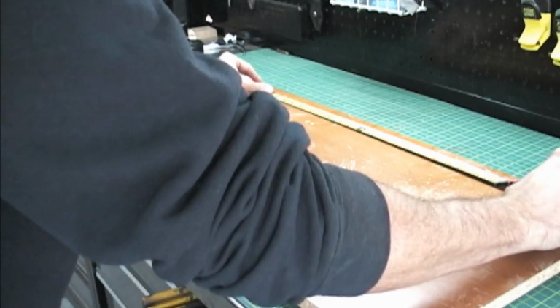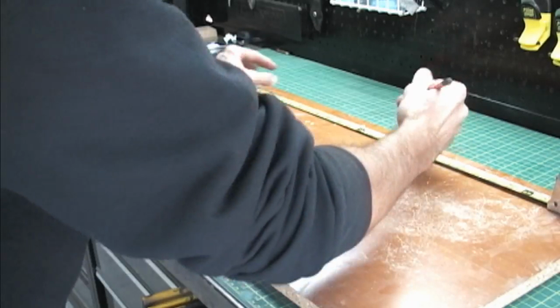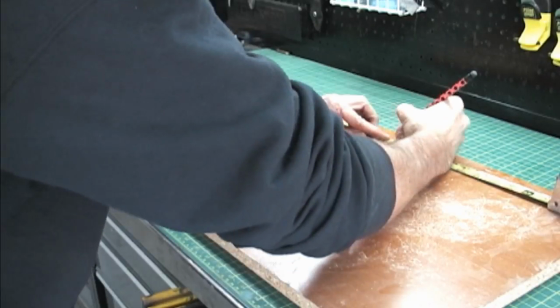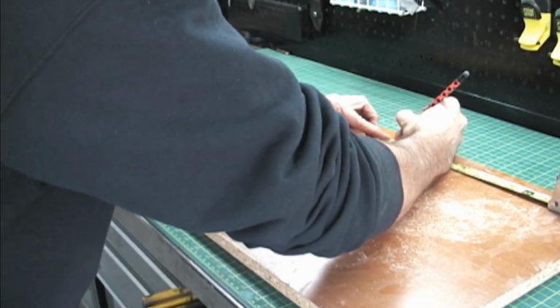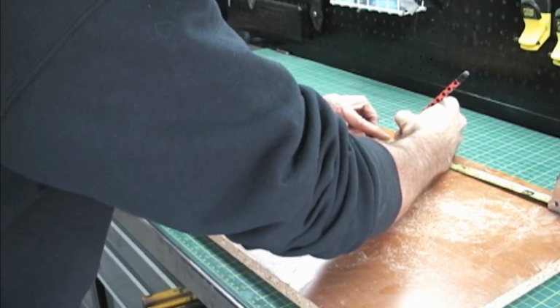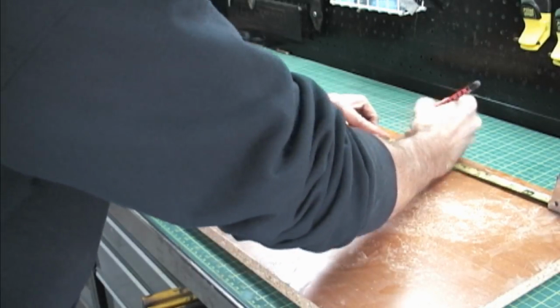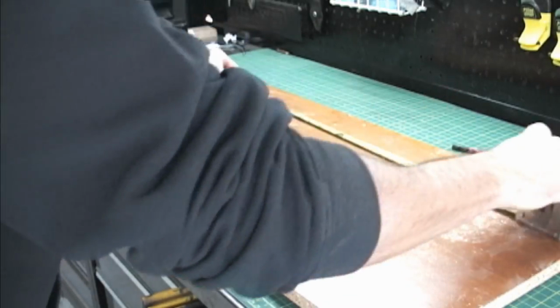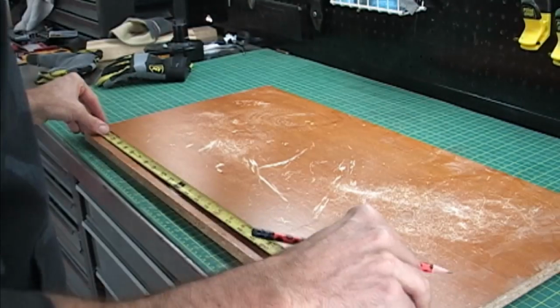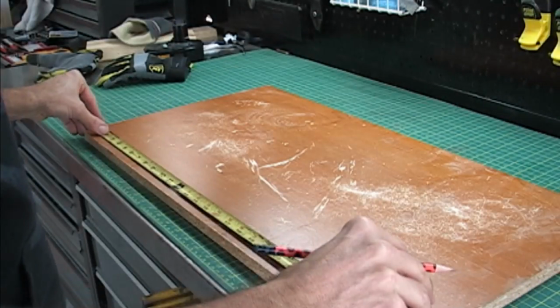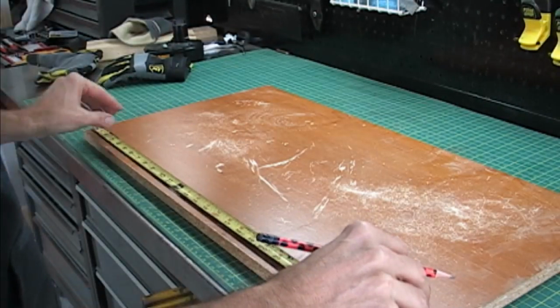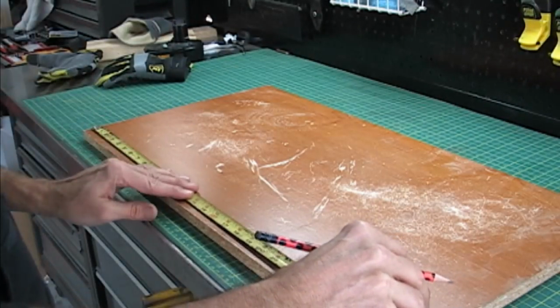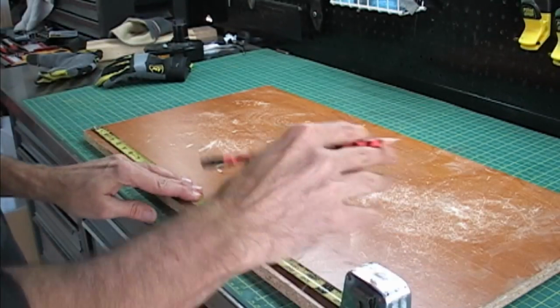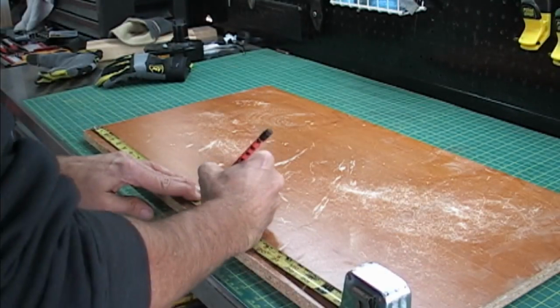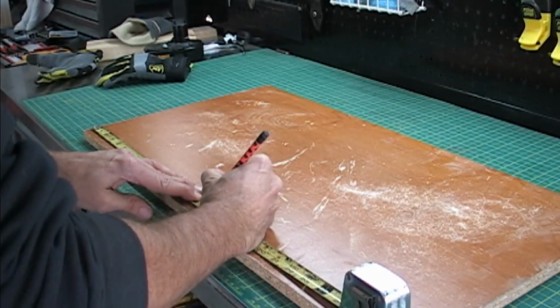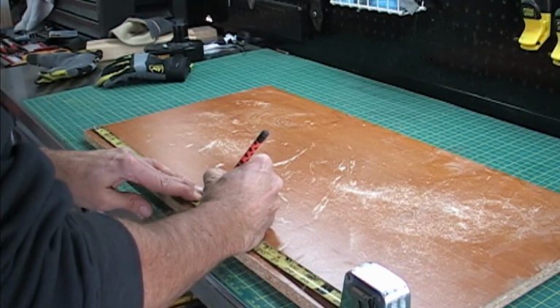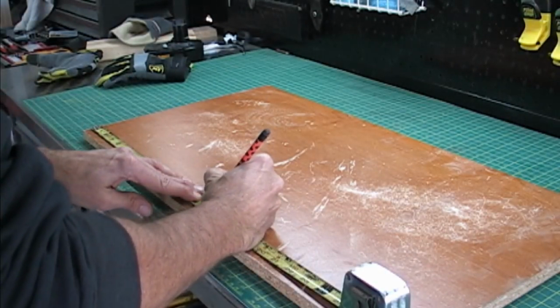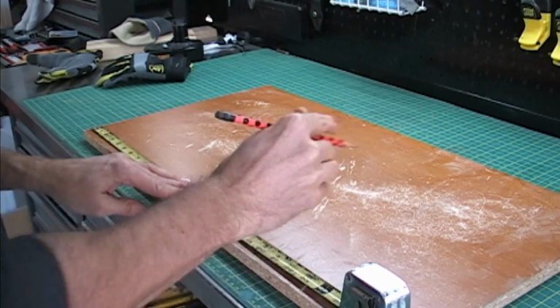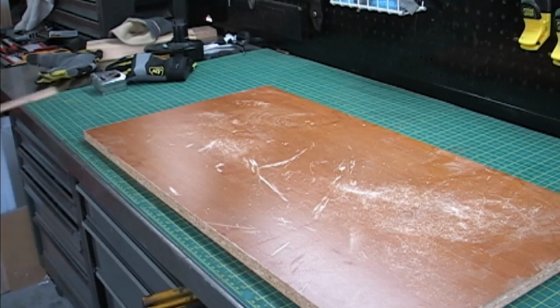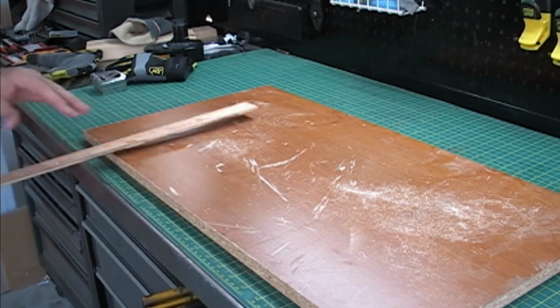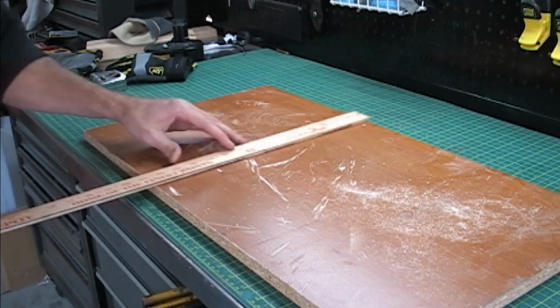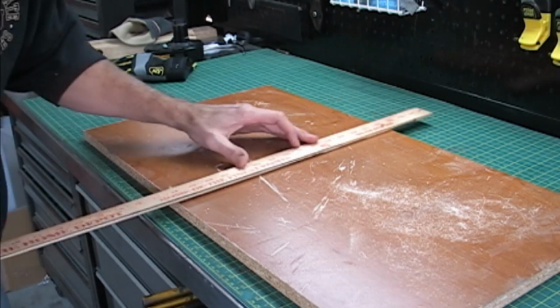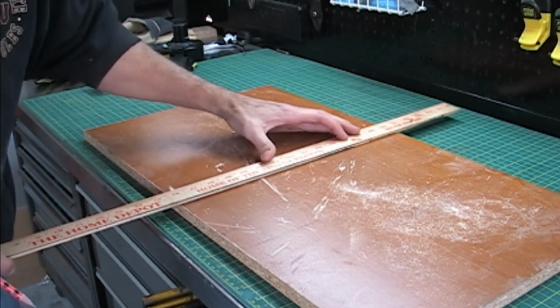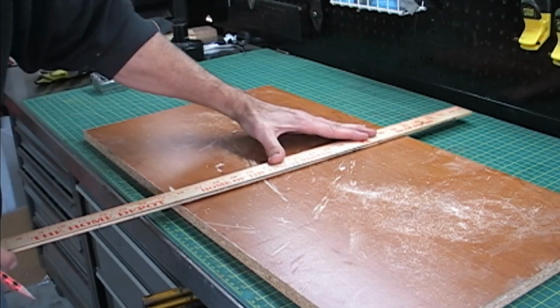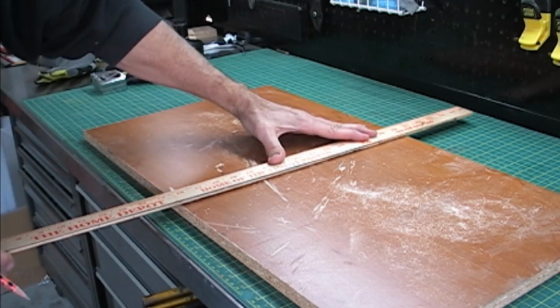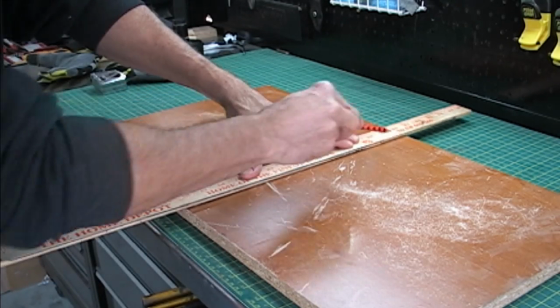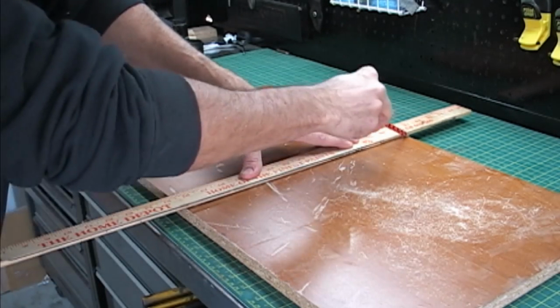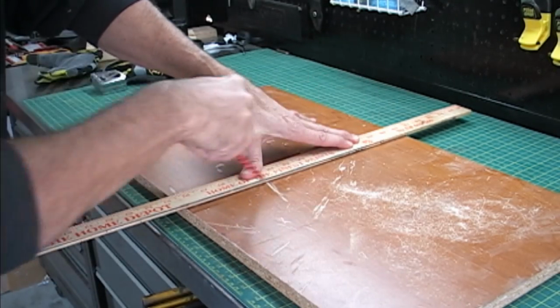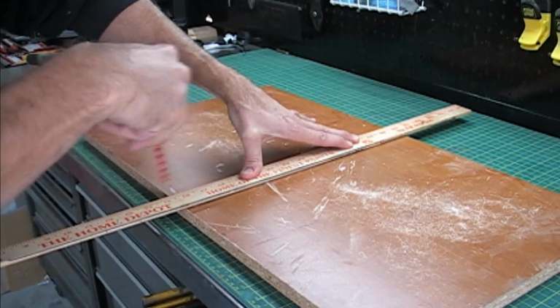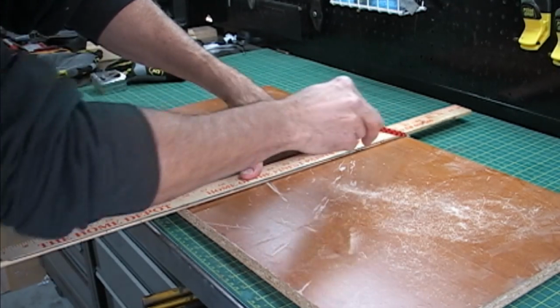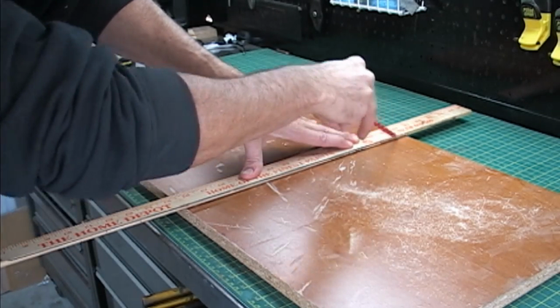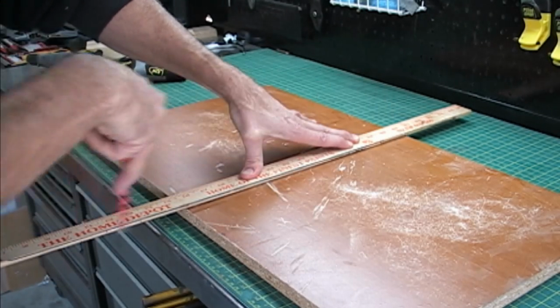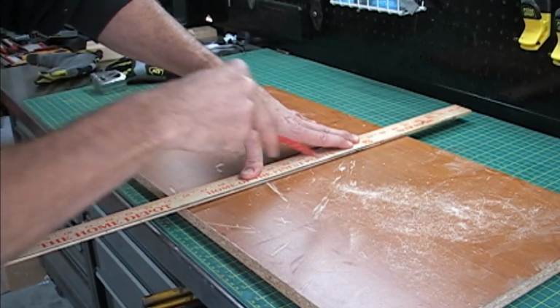Find a piece of scrap particle board — here I used a piece from an old desk I found off the side of the road. Whatever size you have, cut it into a perfect square. I think mine was around 14 inches.